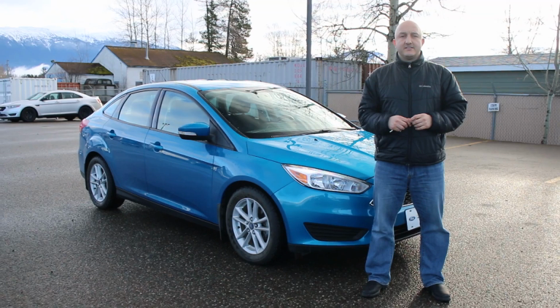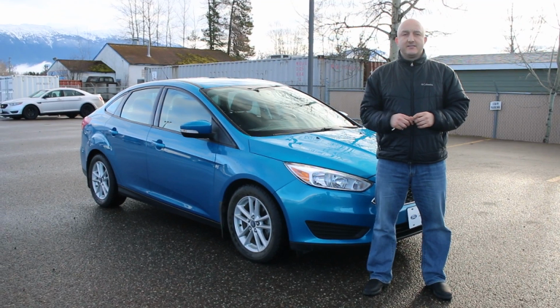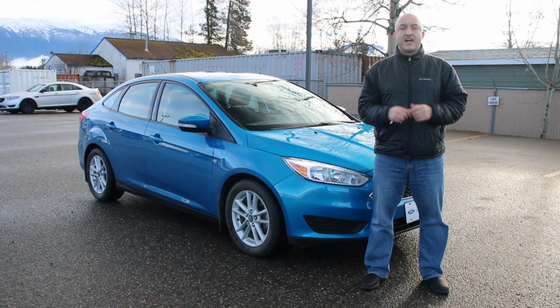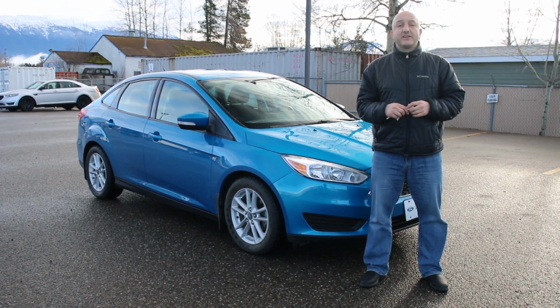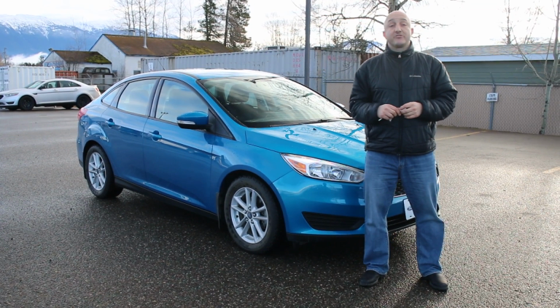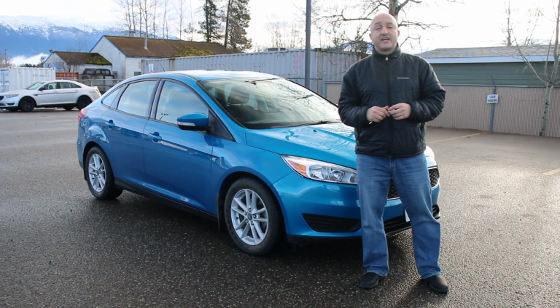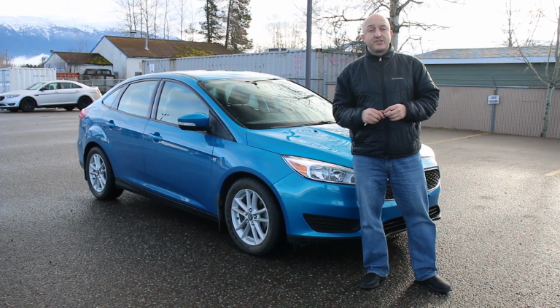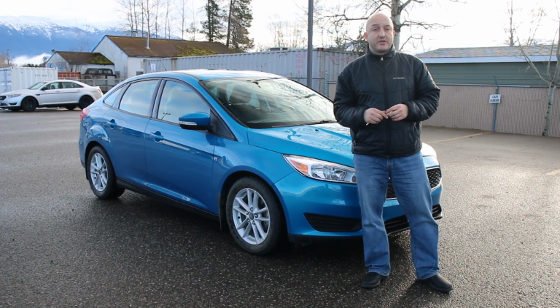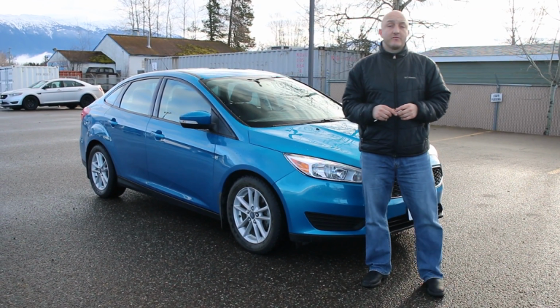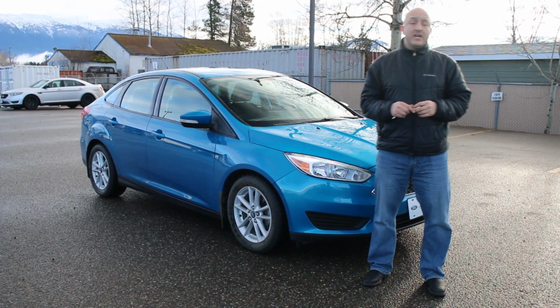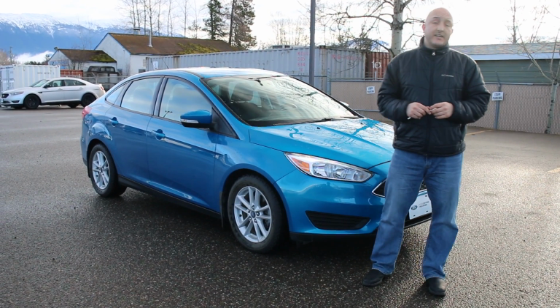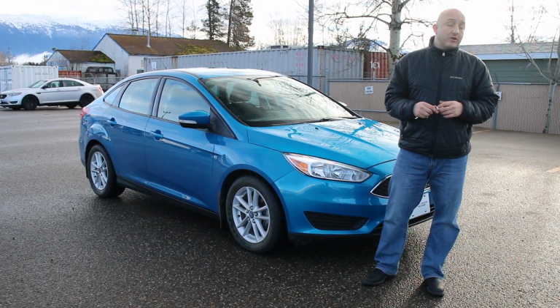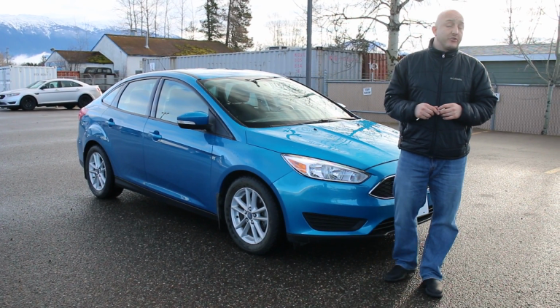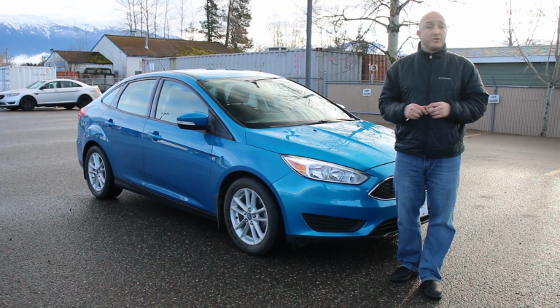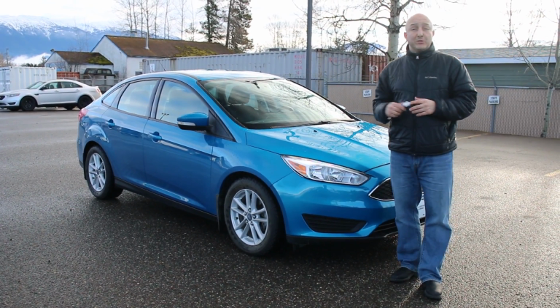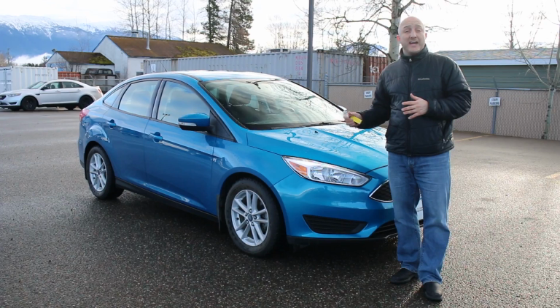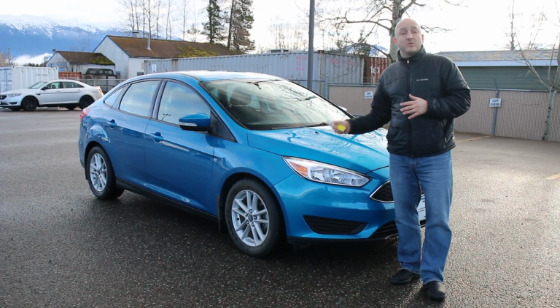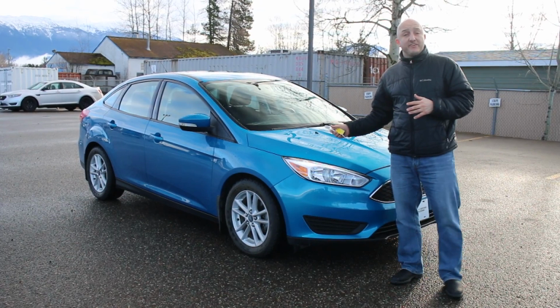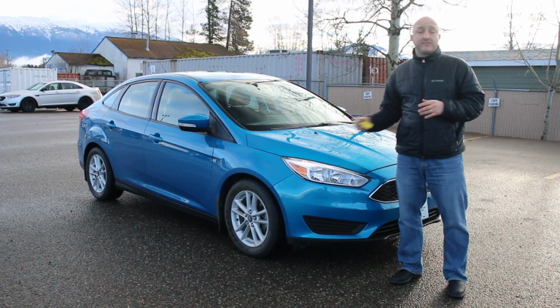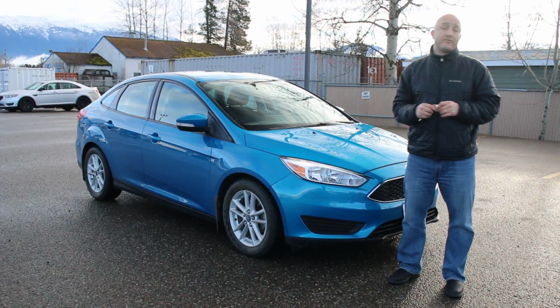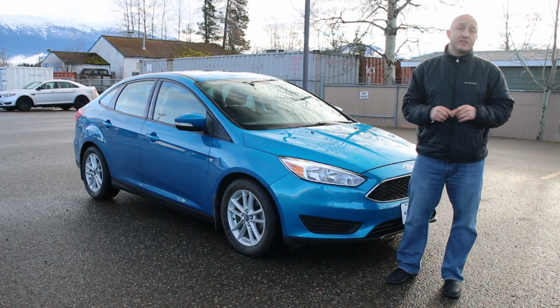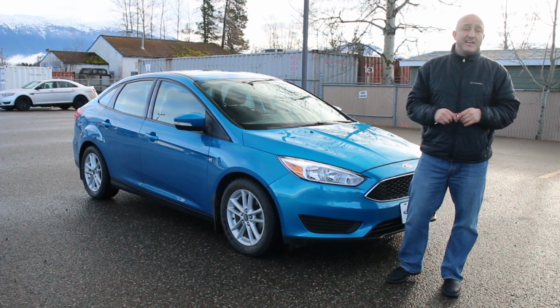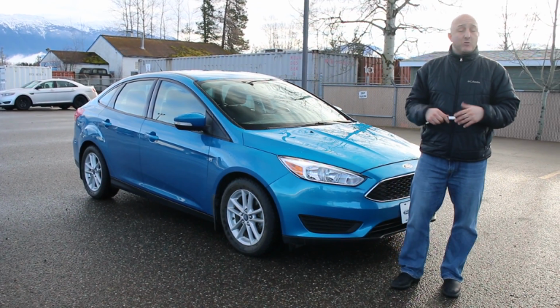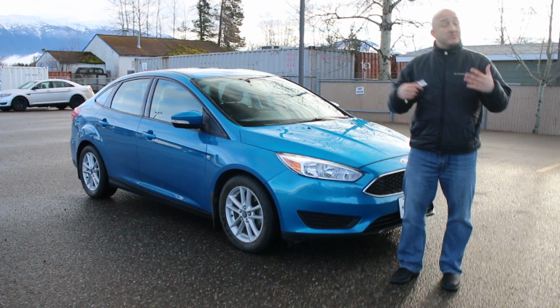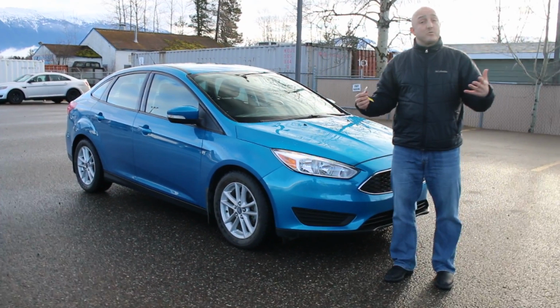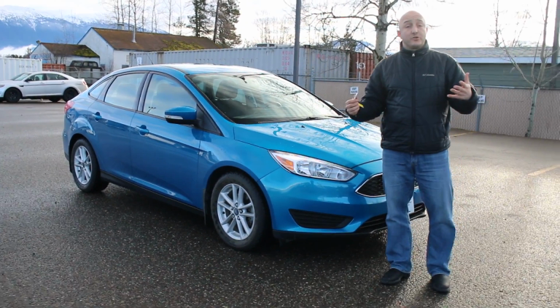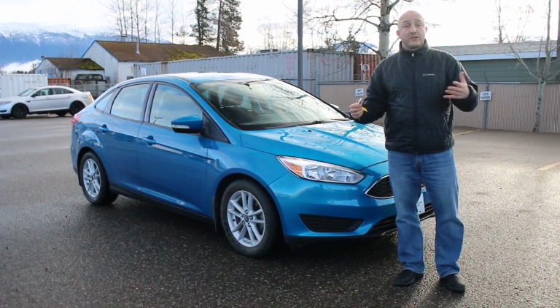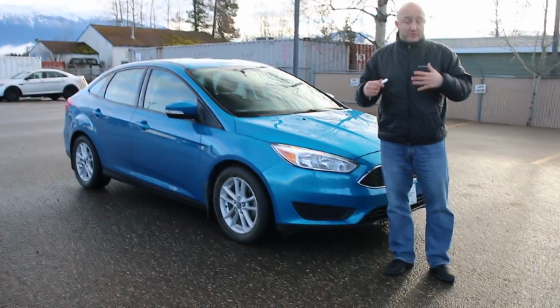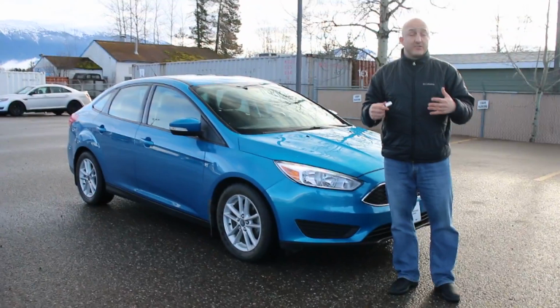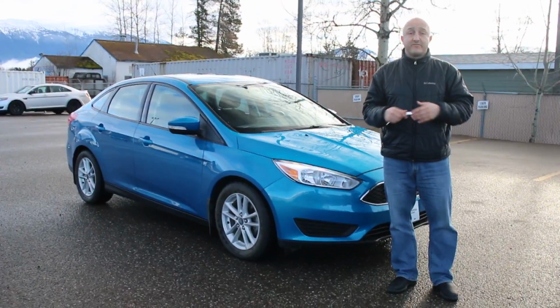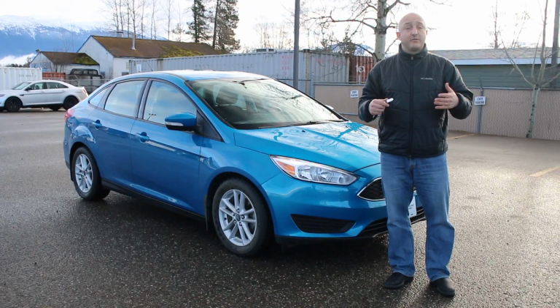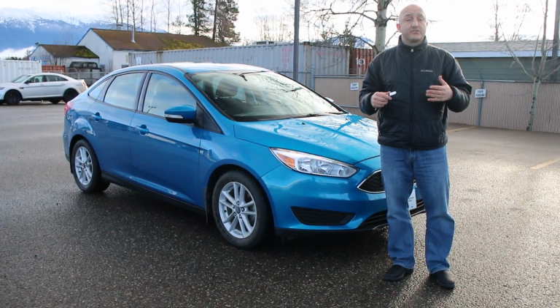Hi everybody, Dimitri Filciagos here from Terrasota Ford. Today I wanted to show you this beautiful Blue Candy 2015 Ford Focus, which comes standard with a 2.0-litre 4-cylinder engine — very fuel-efficient.